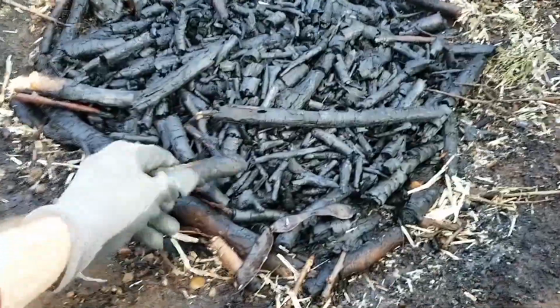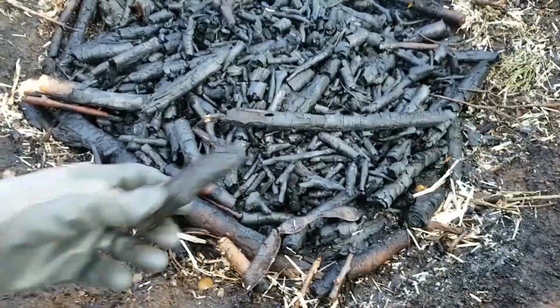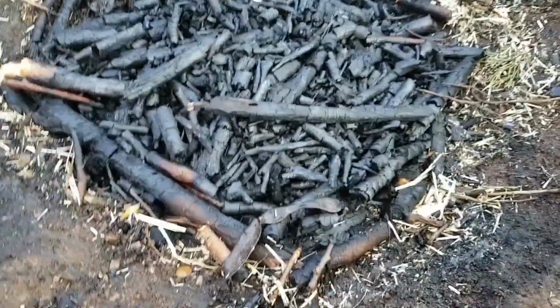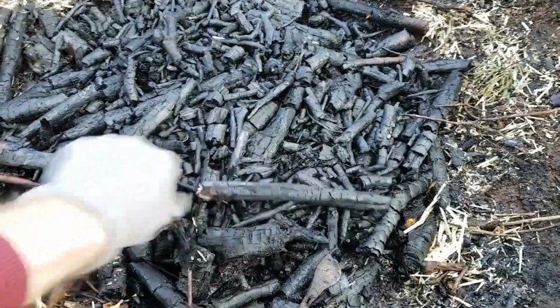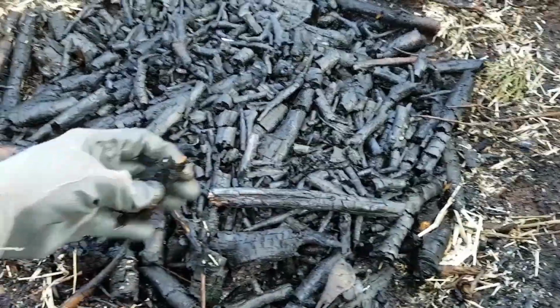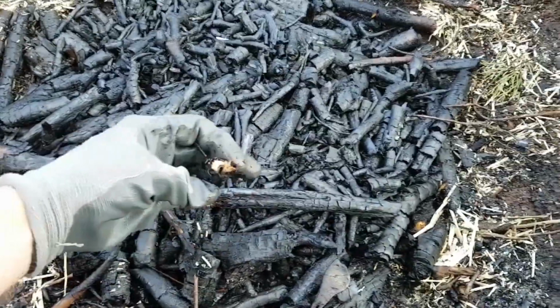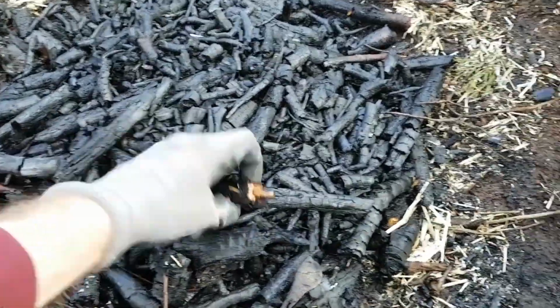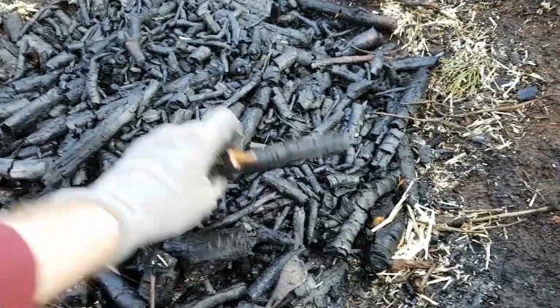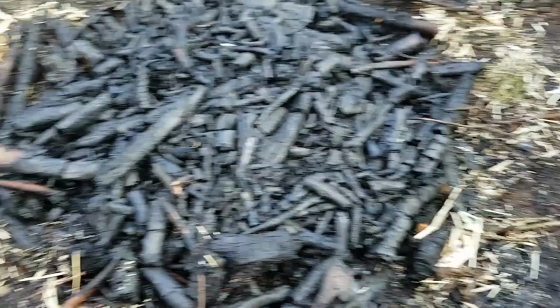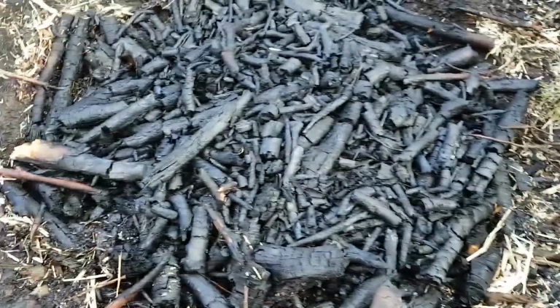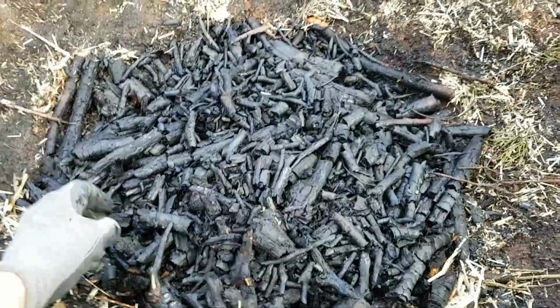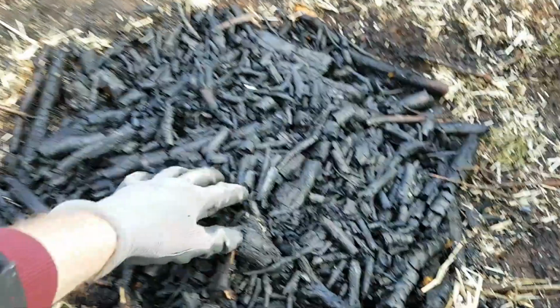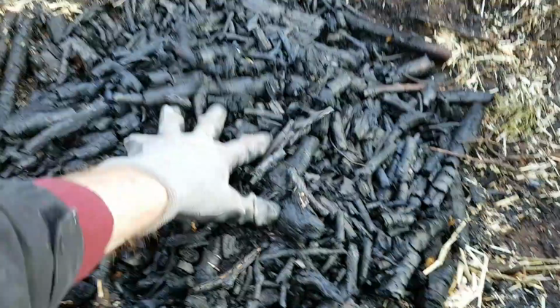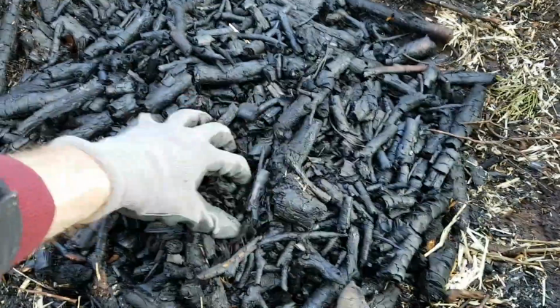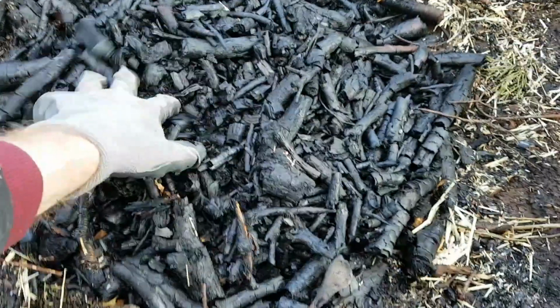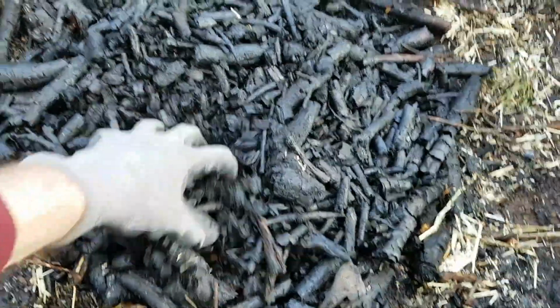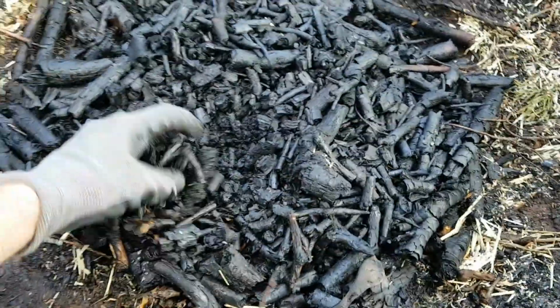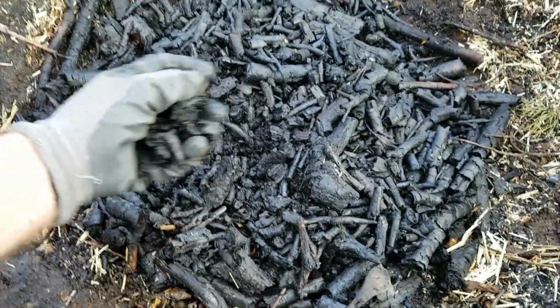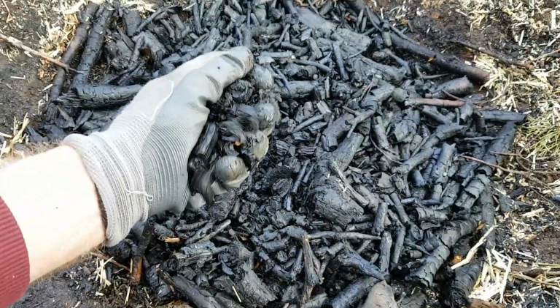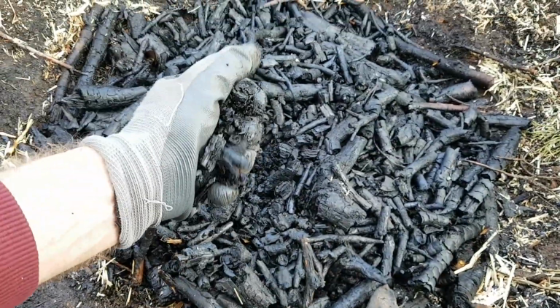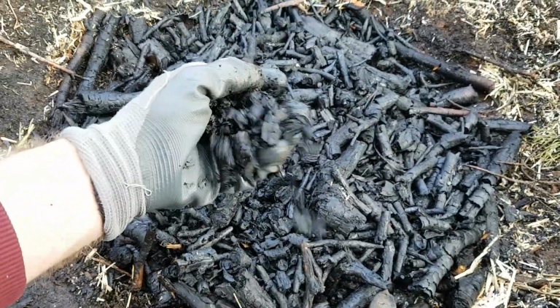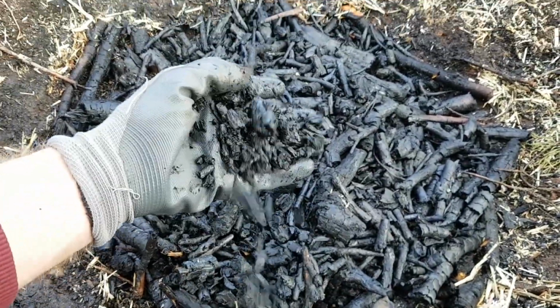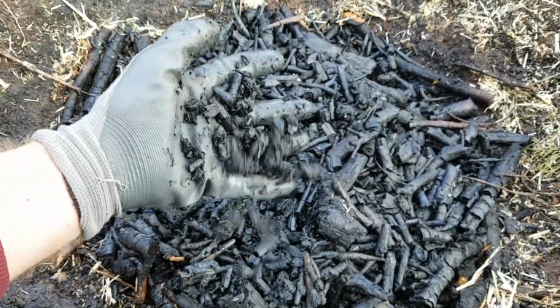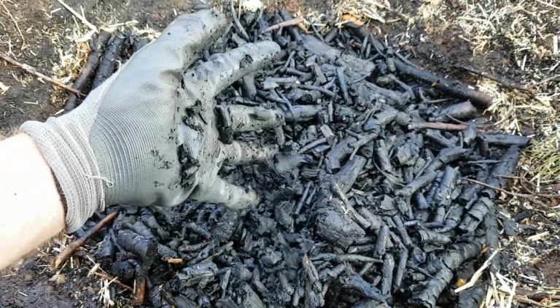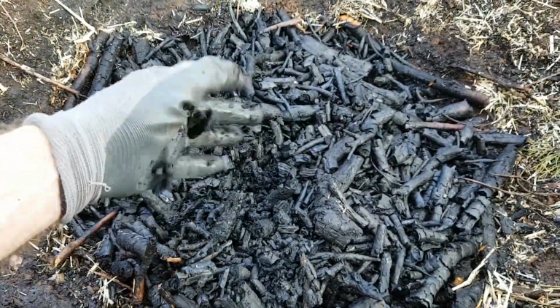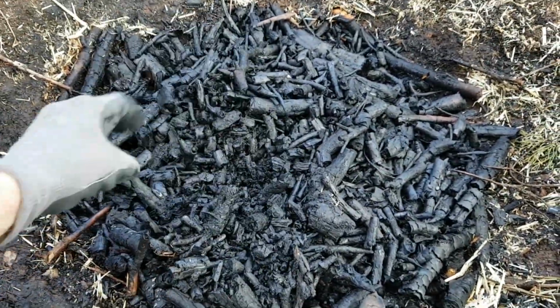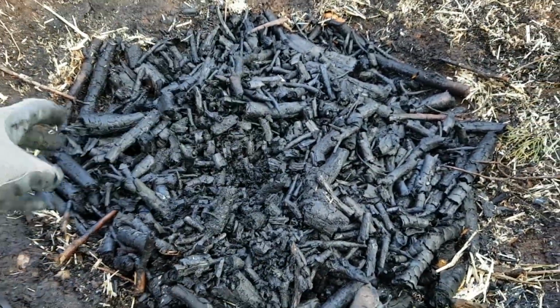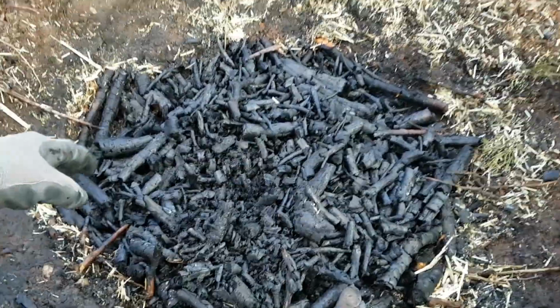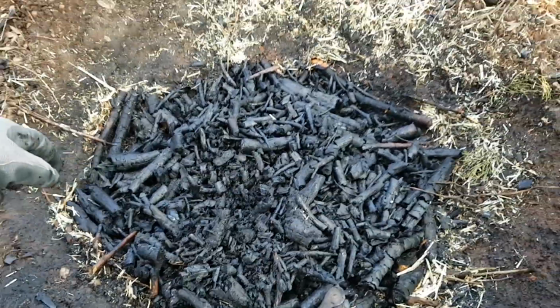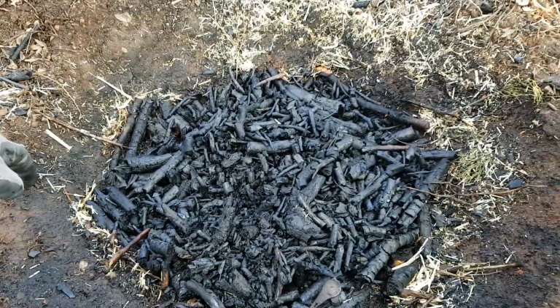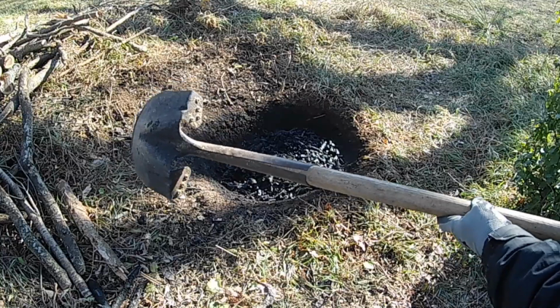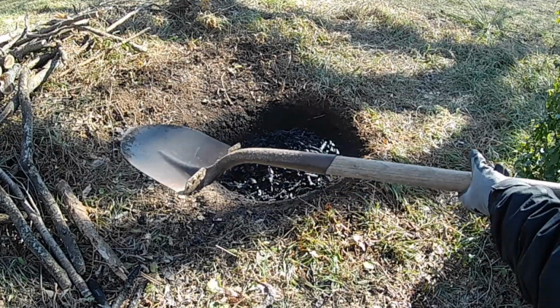After sorting out most of the unburned pieces, the charcoal is ready. I'm going to store this particular batch uncrushed, but usually I crush it in the pit with a shovel and then mix it into a compost pile right away.